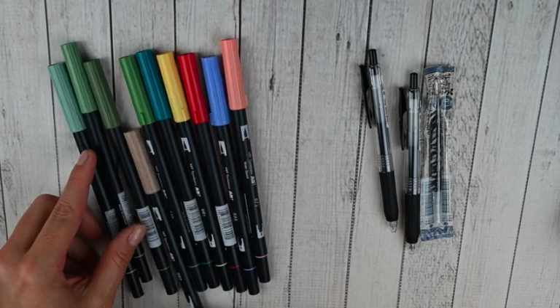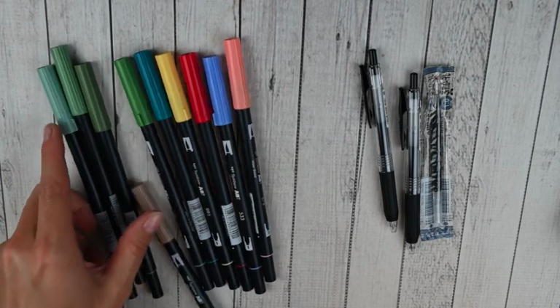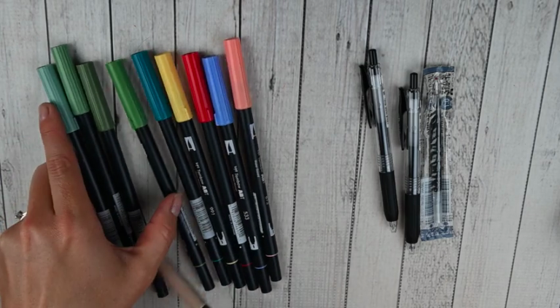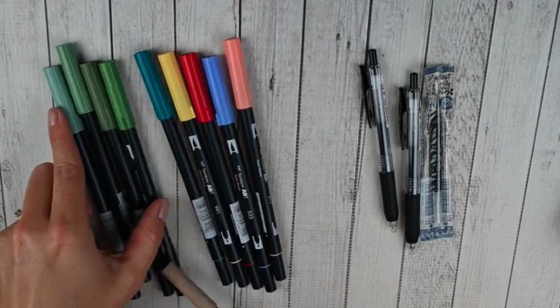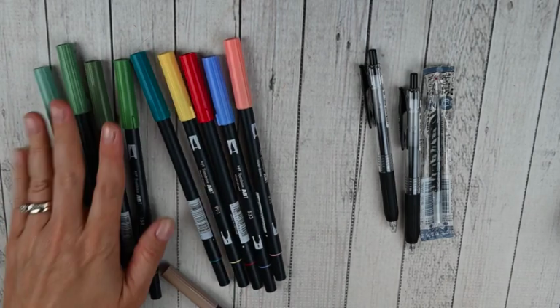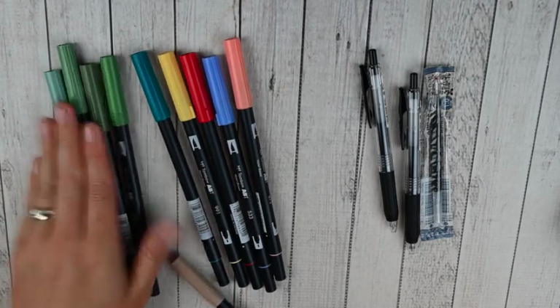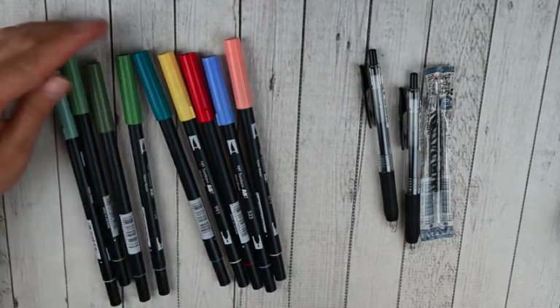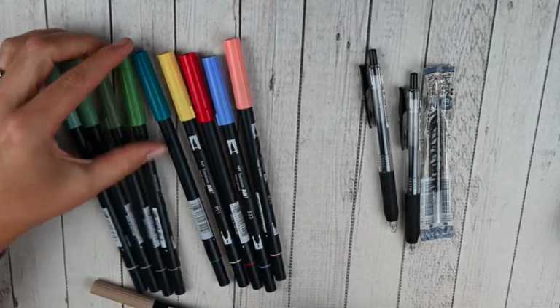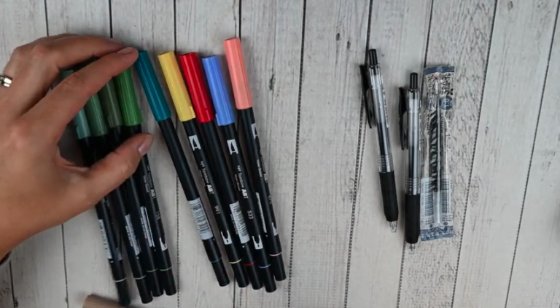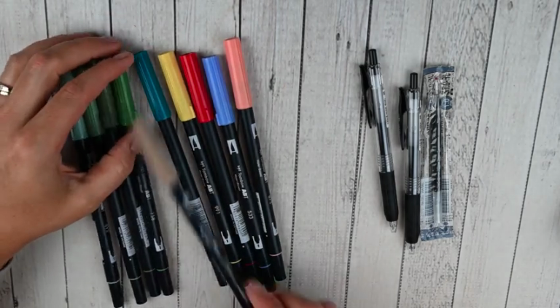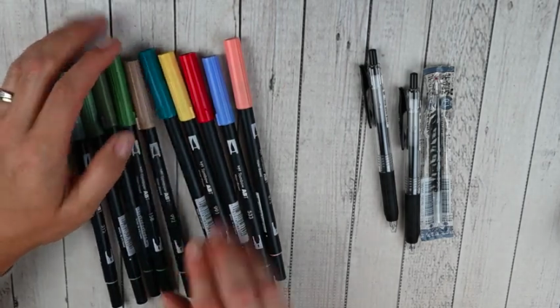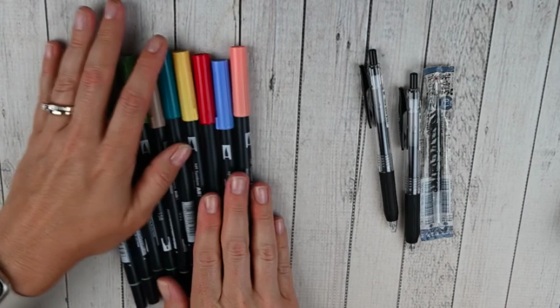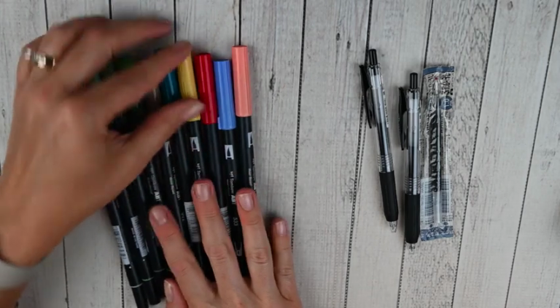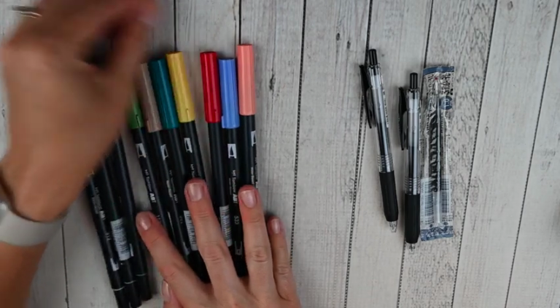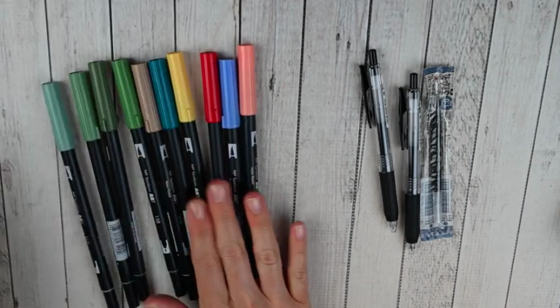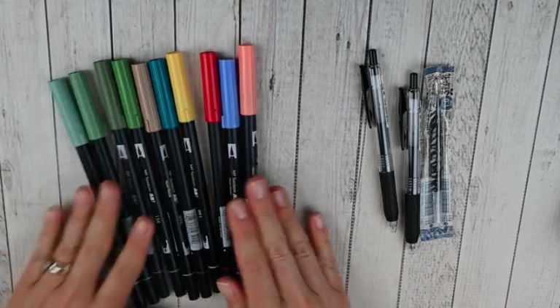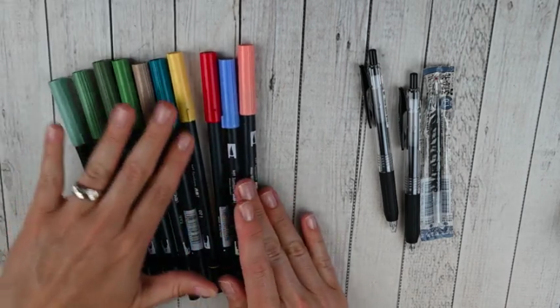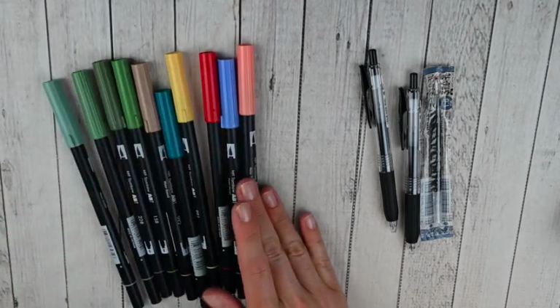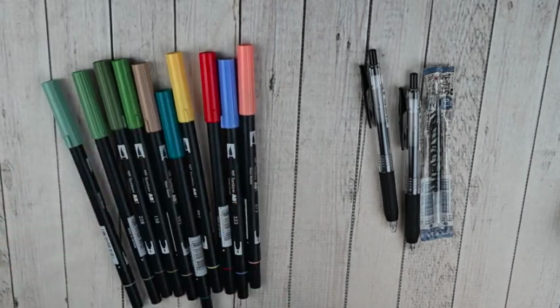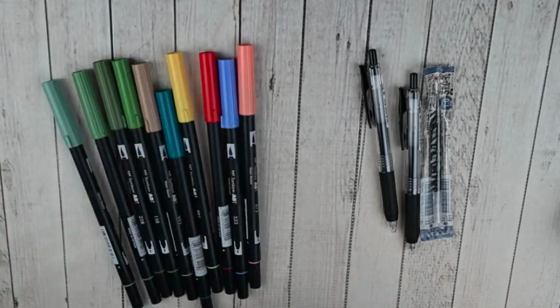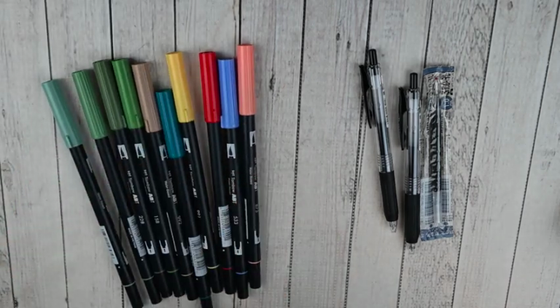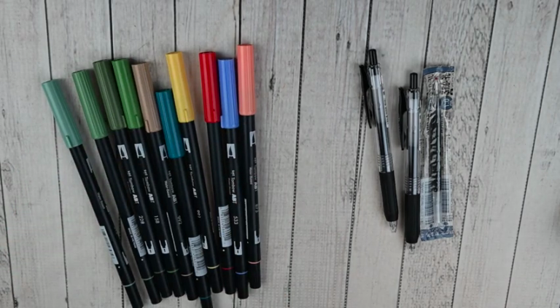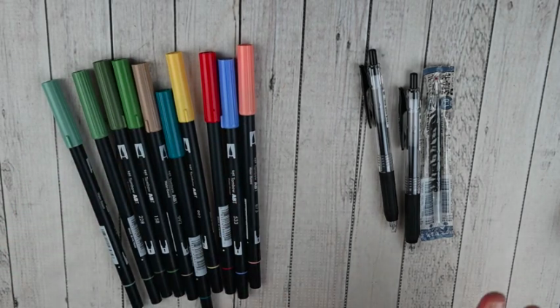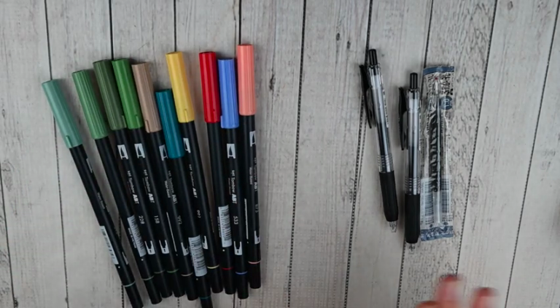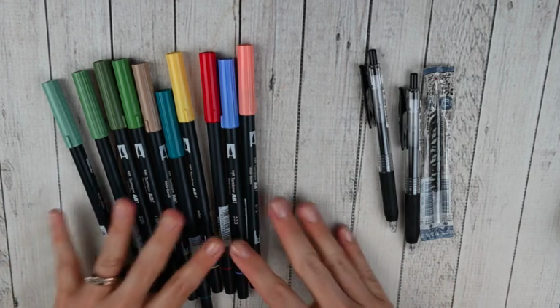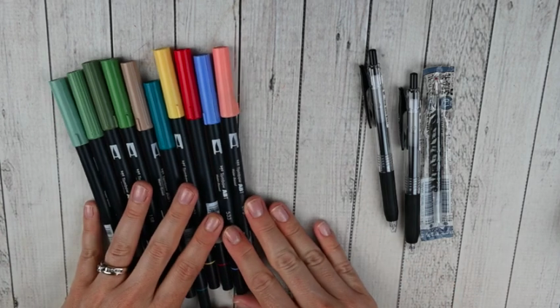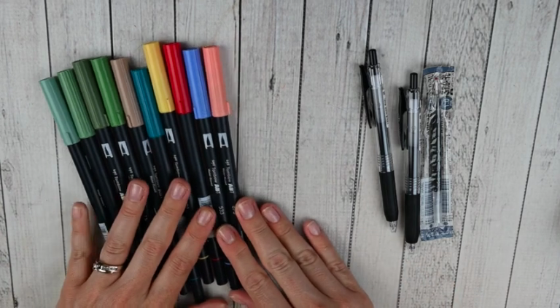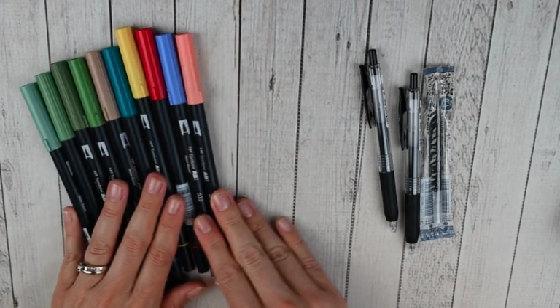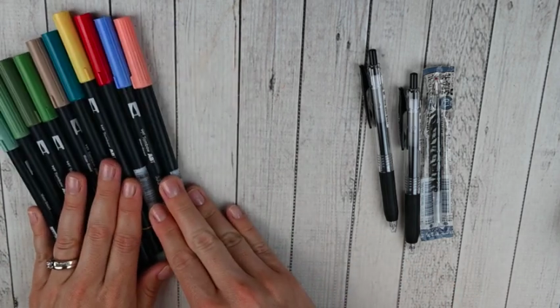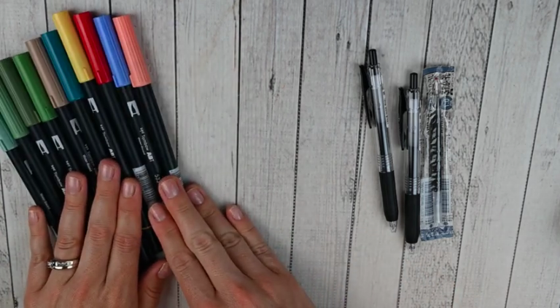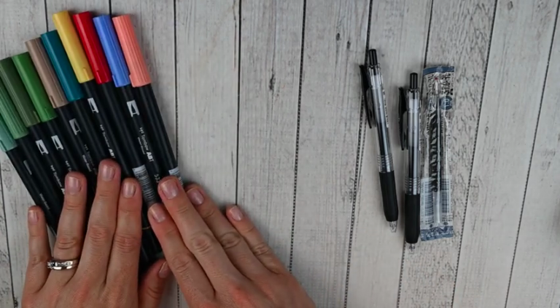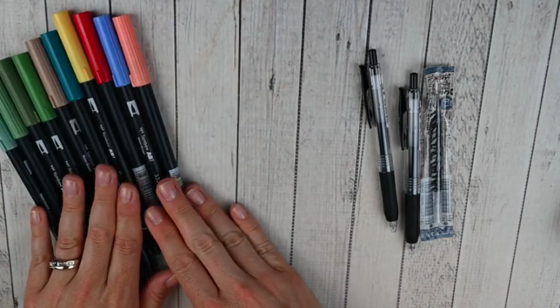Like I said, I added four greens and then some nice neutrals and the red I was missing. I would really love to have the full Tombow collection, so slowly but surely picking those up.